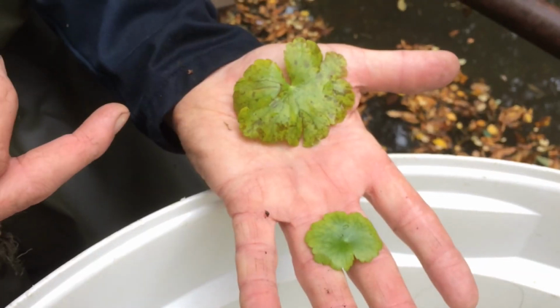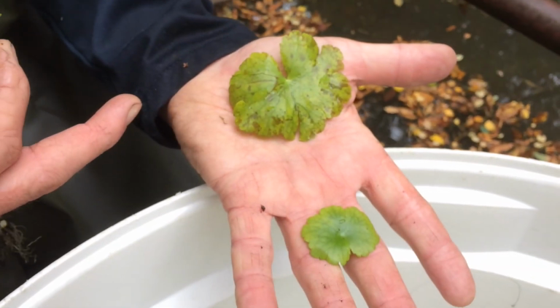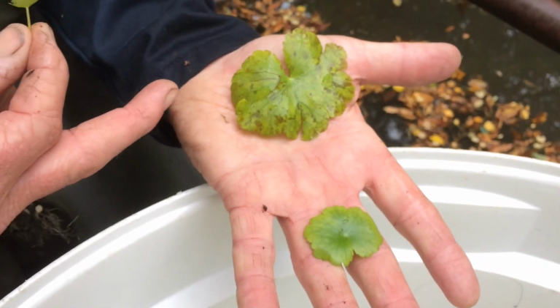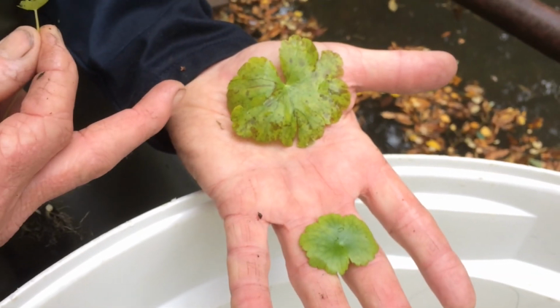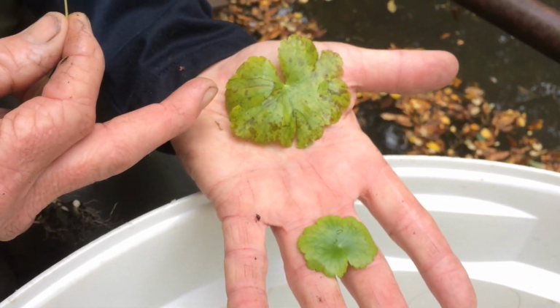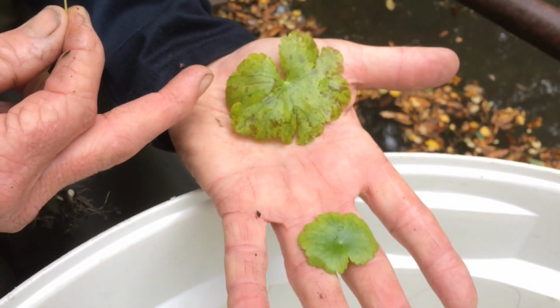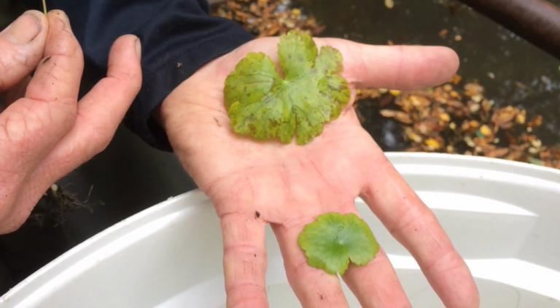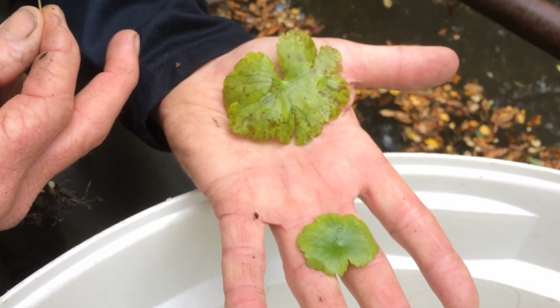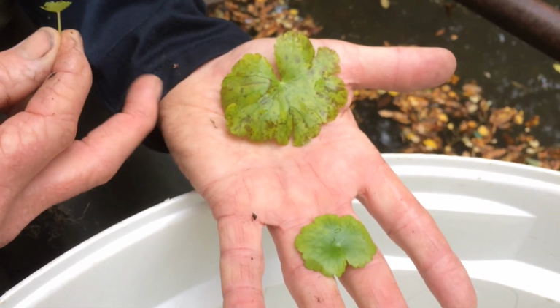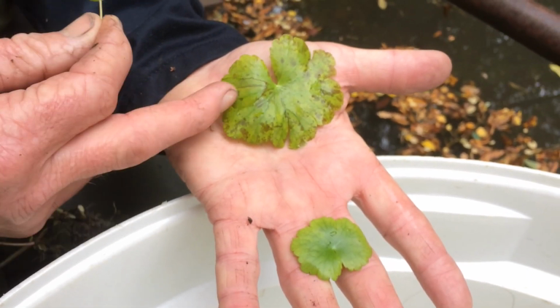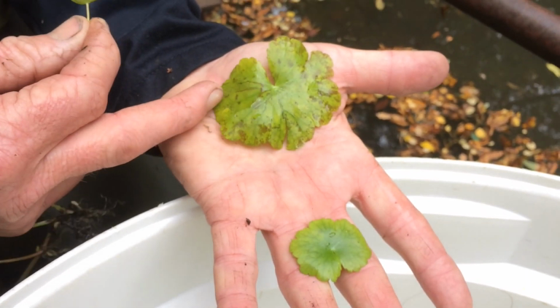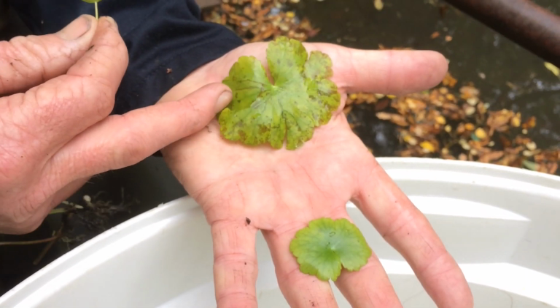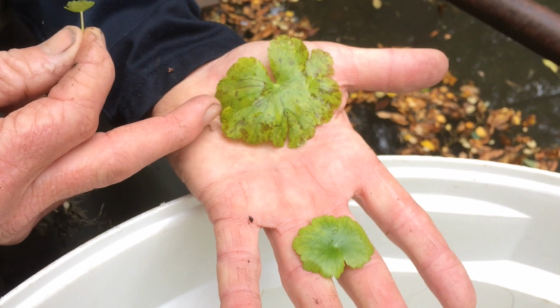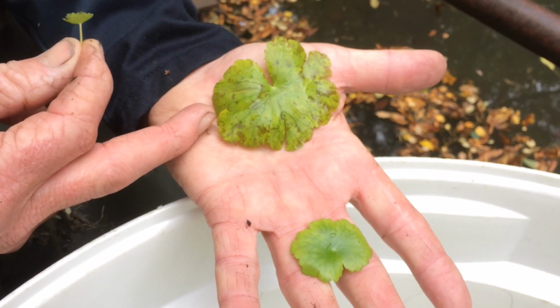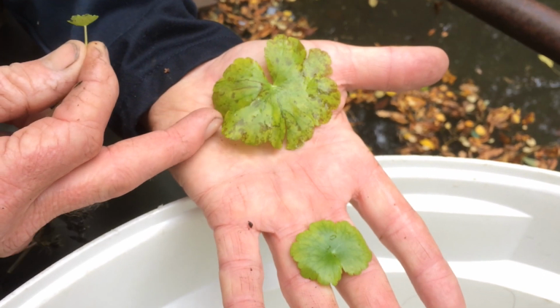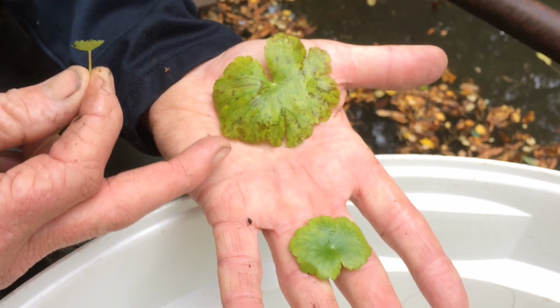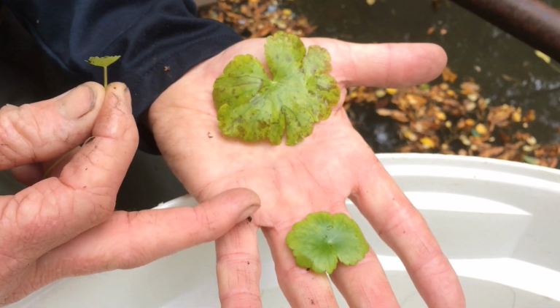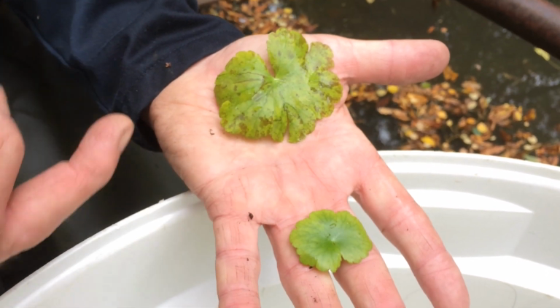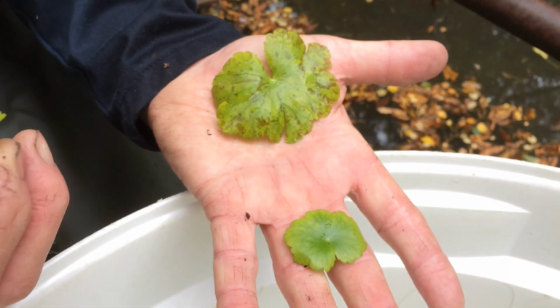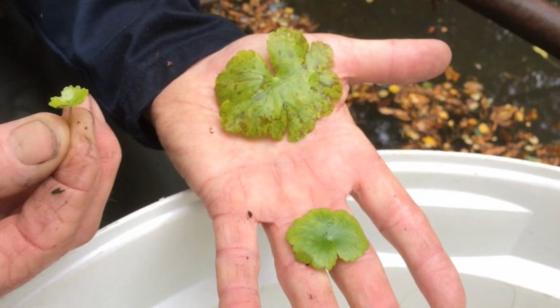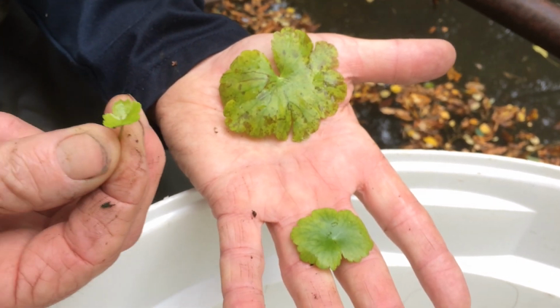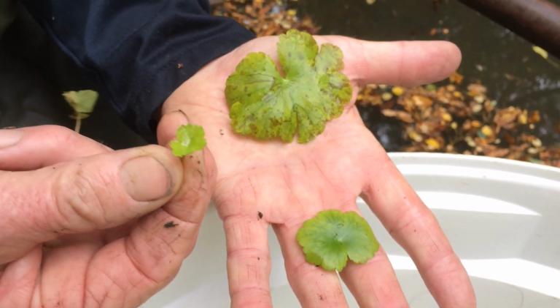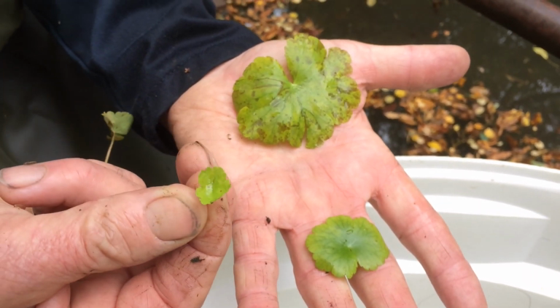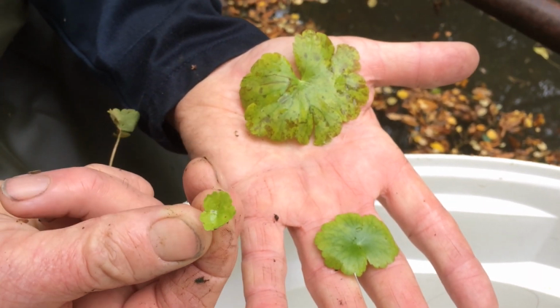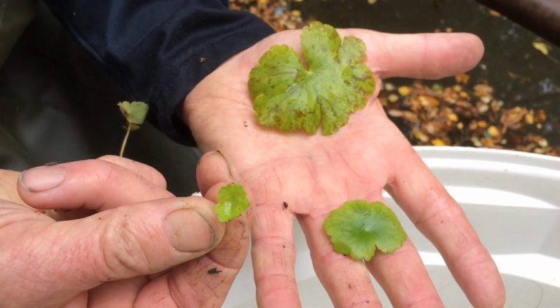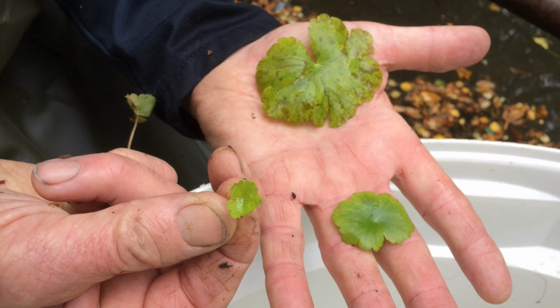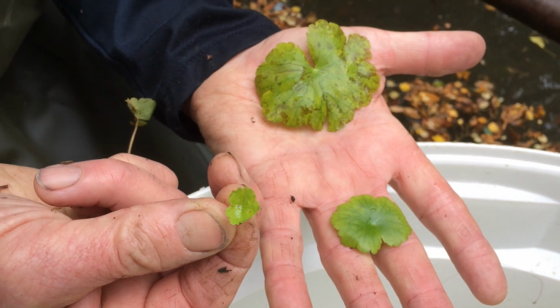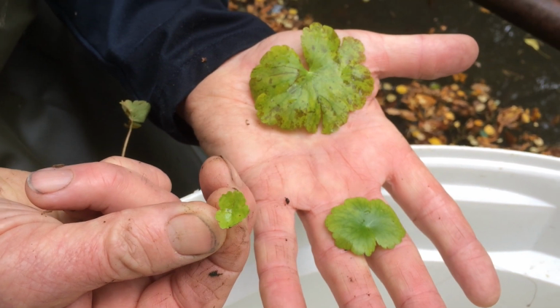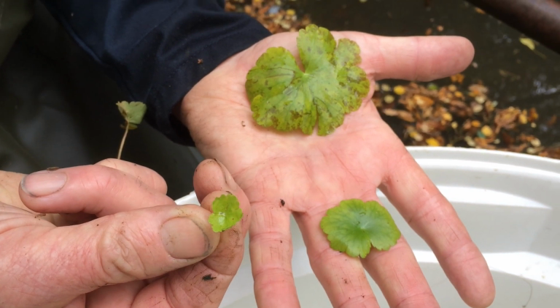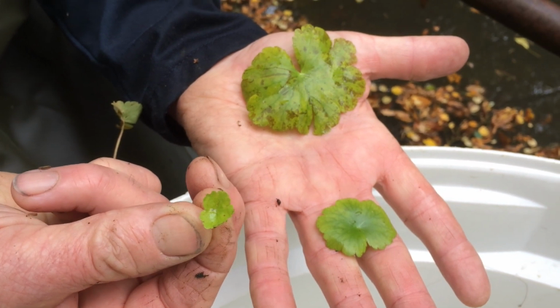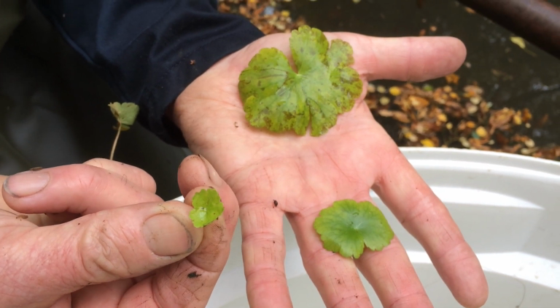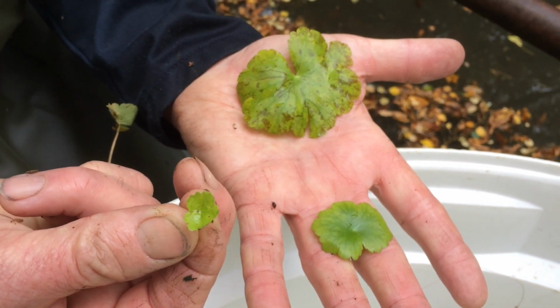The pennywort leaves can be varying sizes, from this quite large one down to the medium one, and some of the small ones are very difficult to spot, but you have to keep your eyes open.